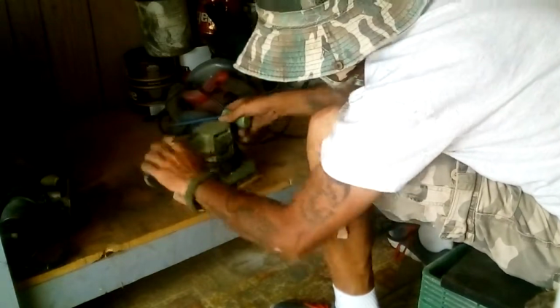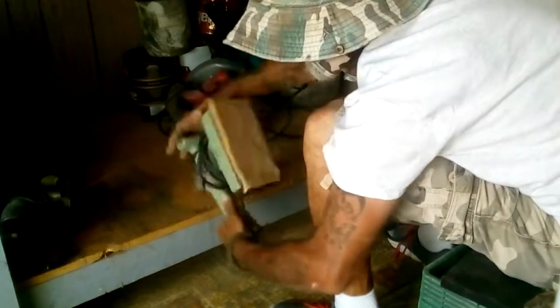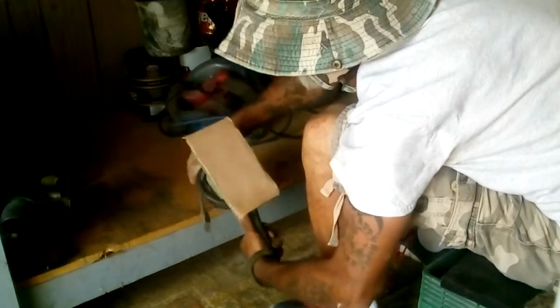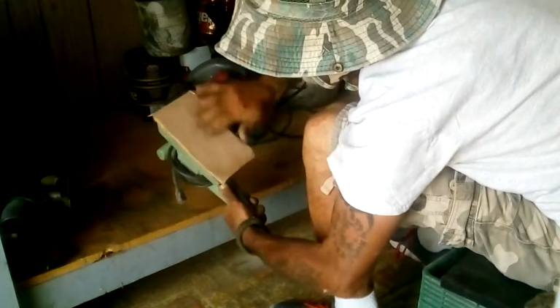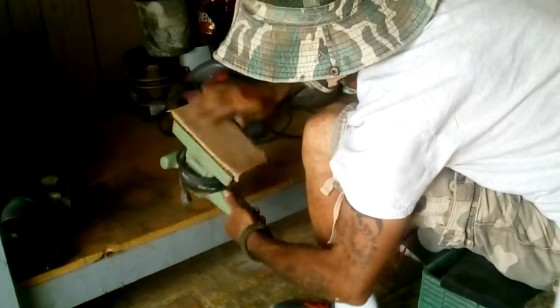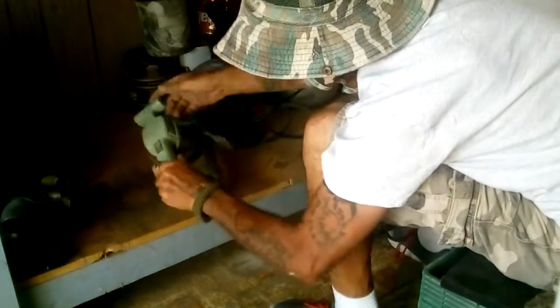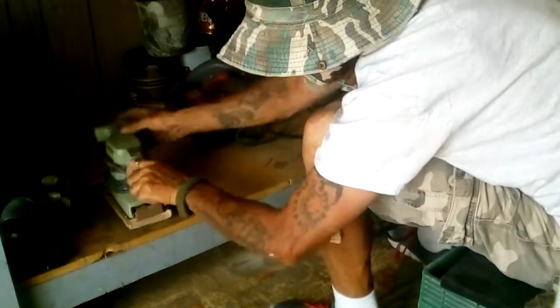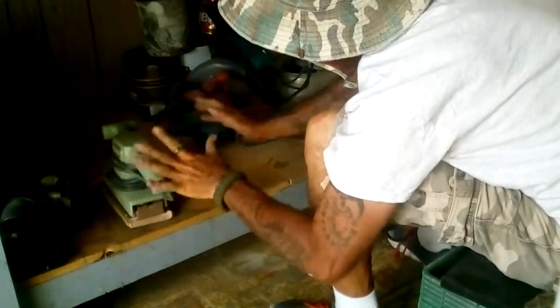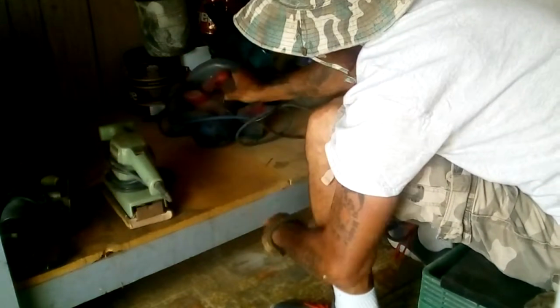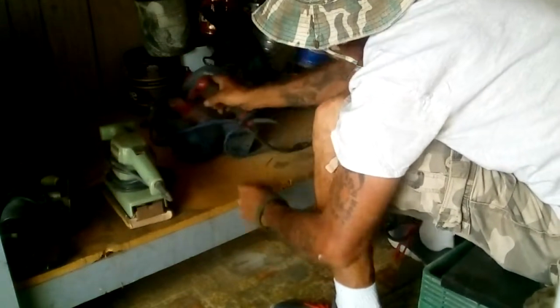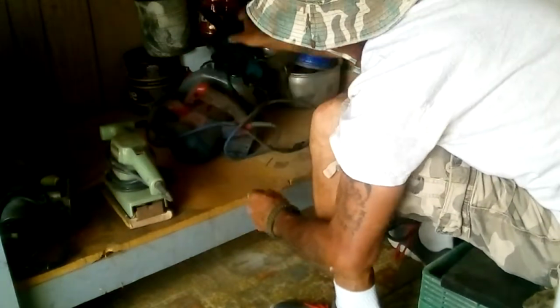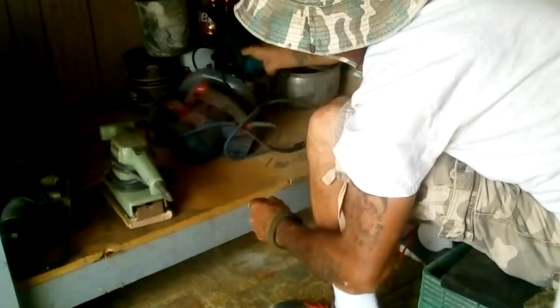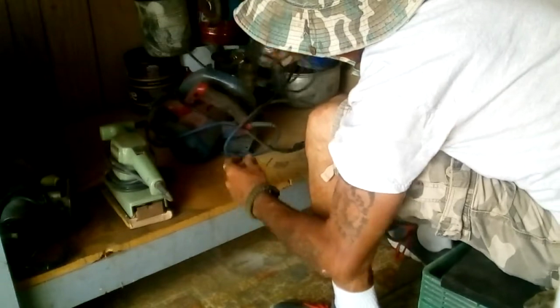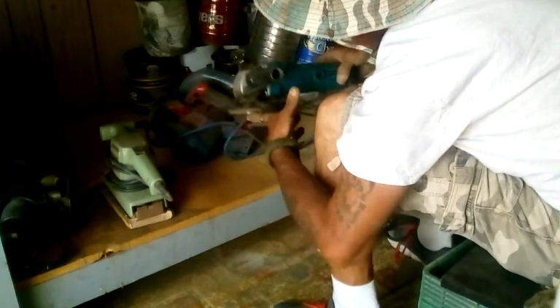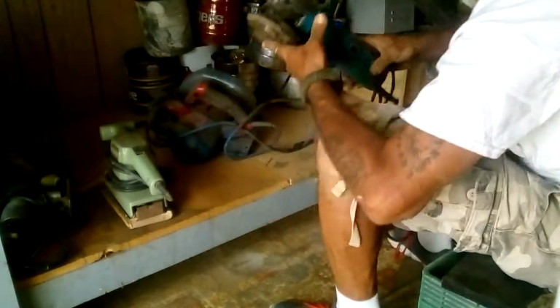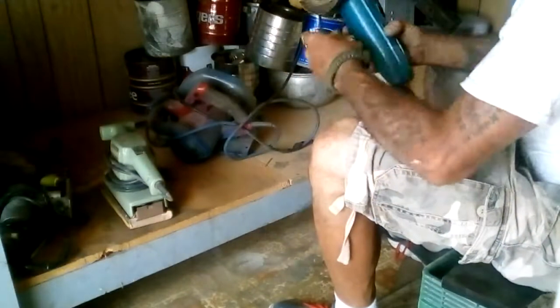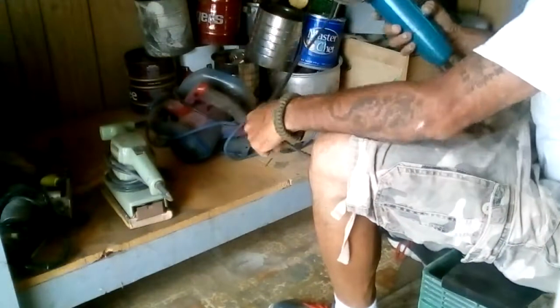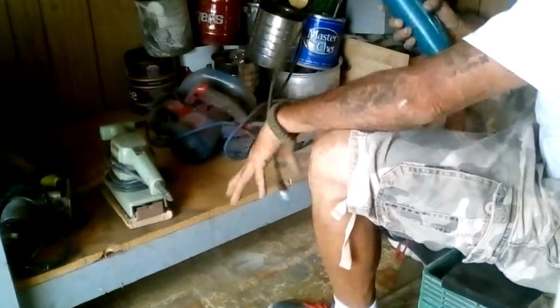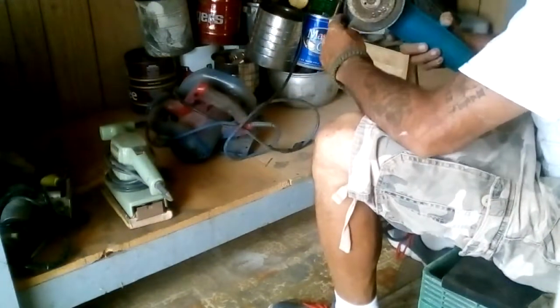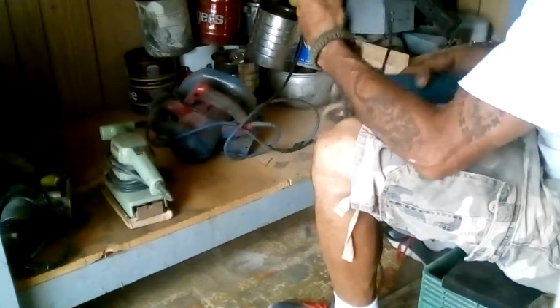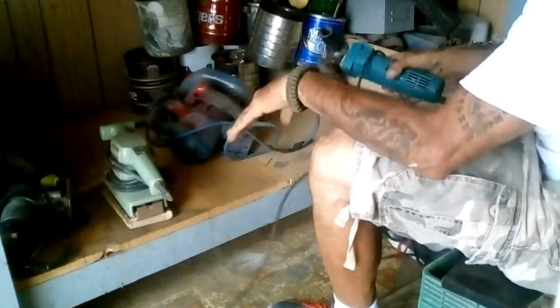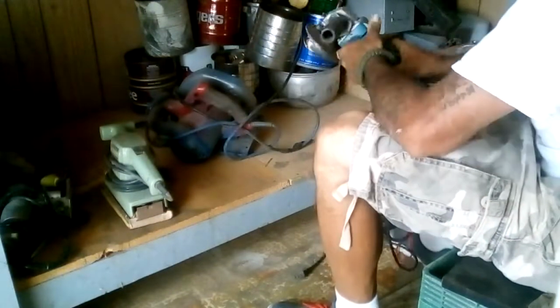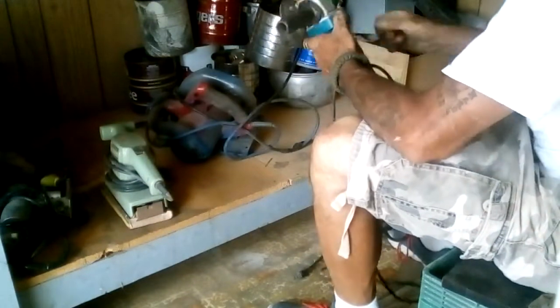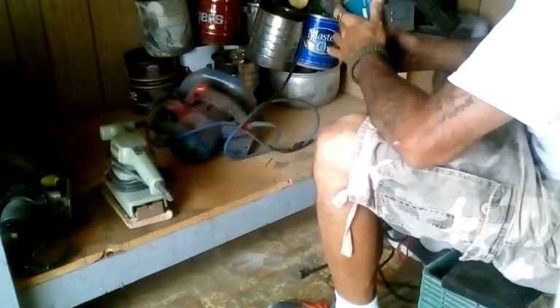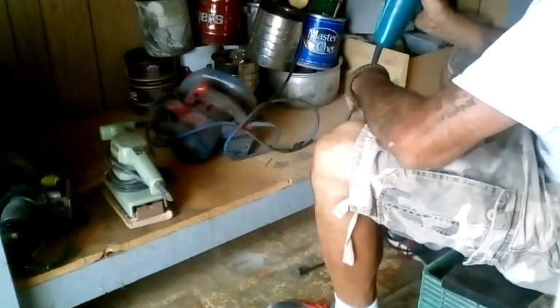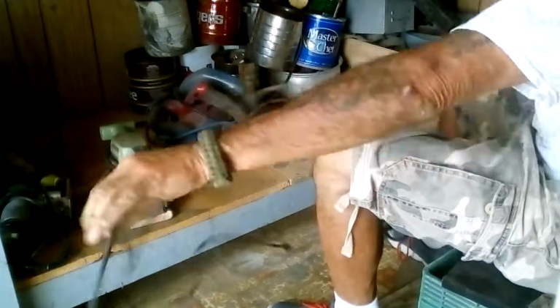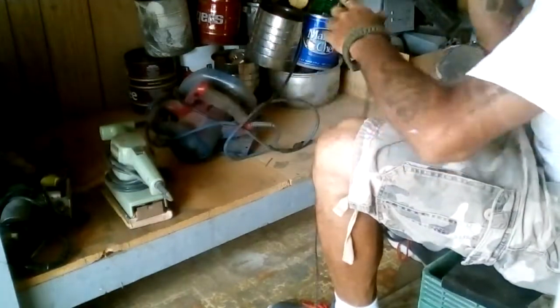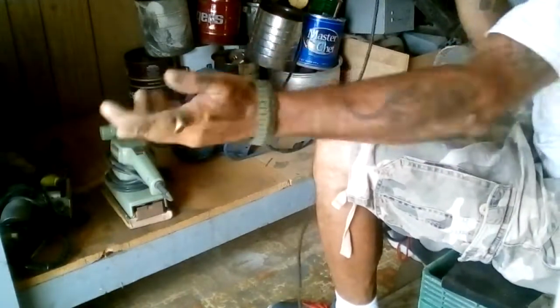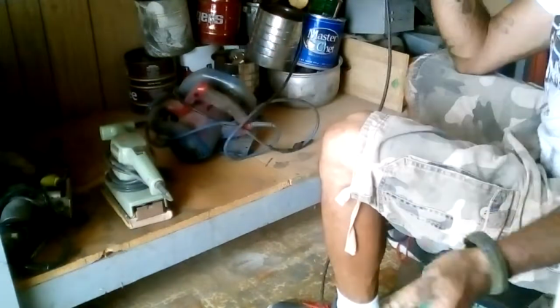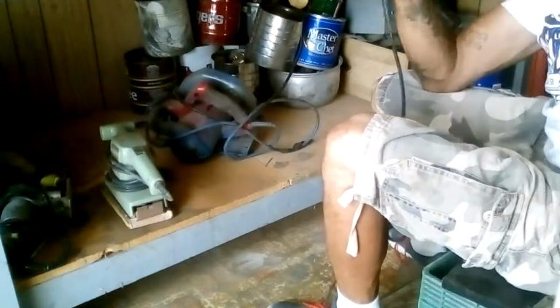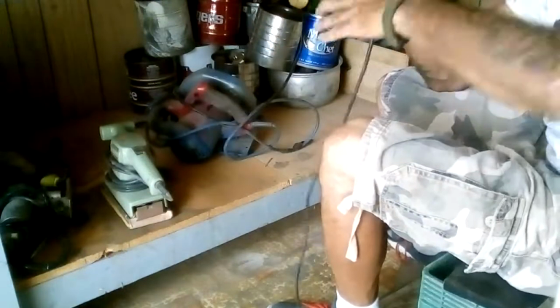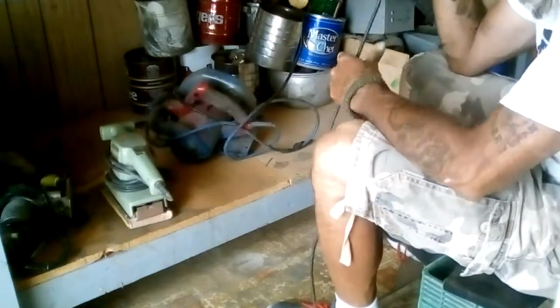Still got sandpaper, still in good shape. You want to take care of your equipment. This here's another grinder — you don't want to just throw it in there in a jumbled up tangled mess. Everyone's got a box and there's a box for everything.